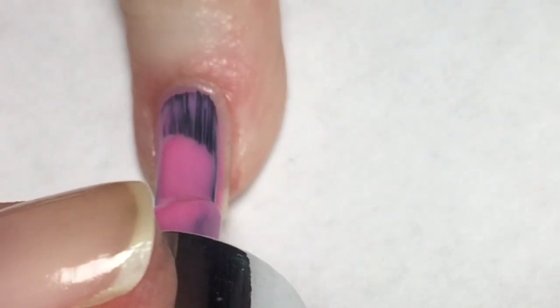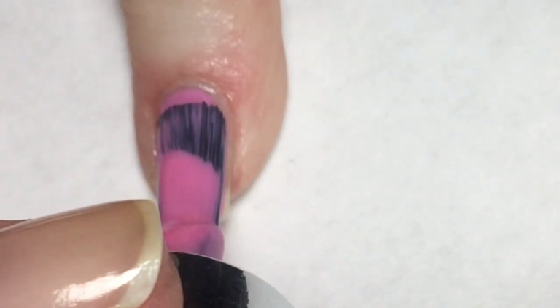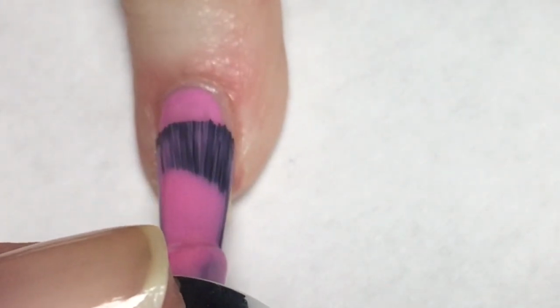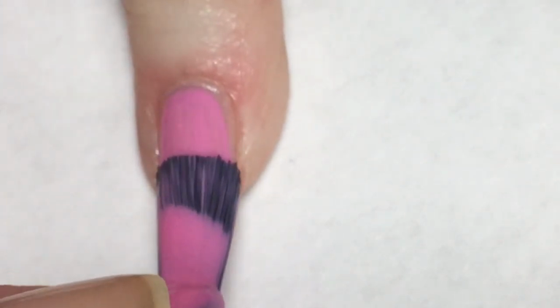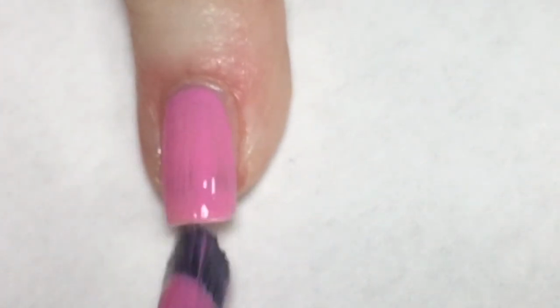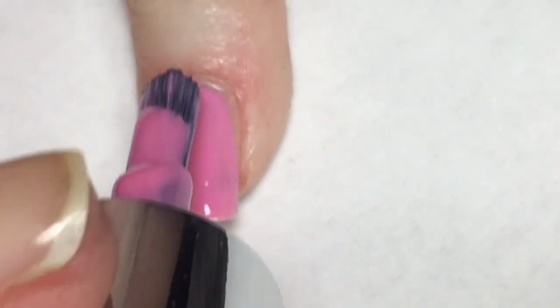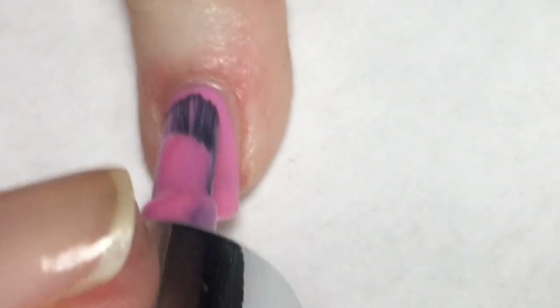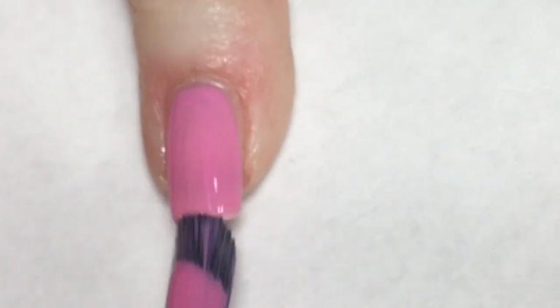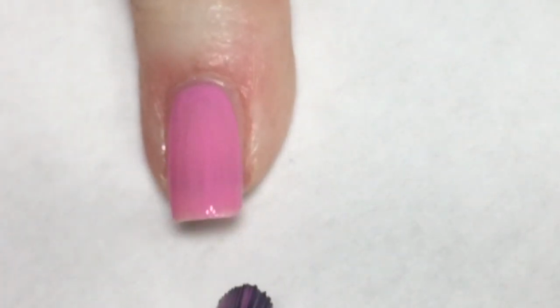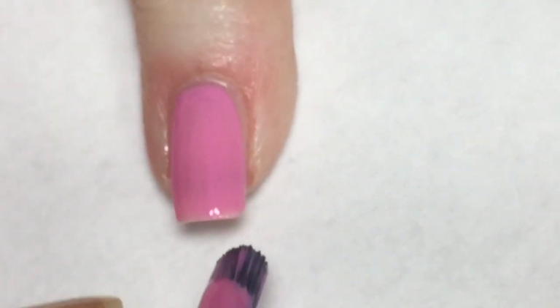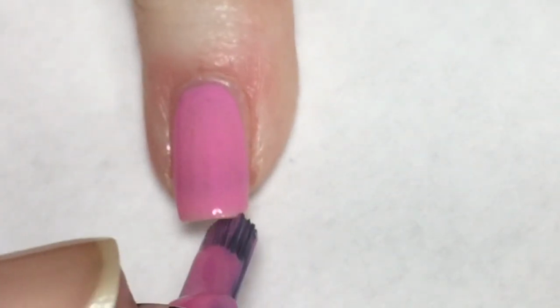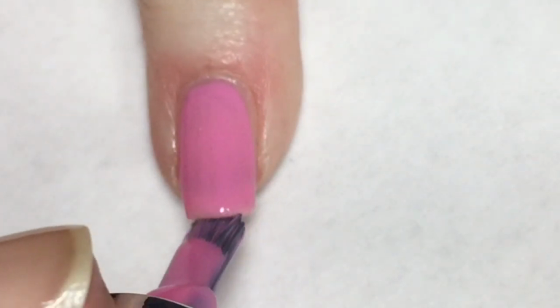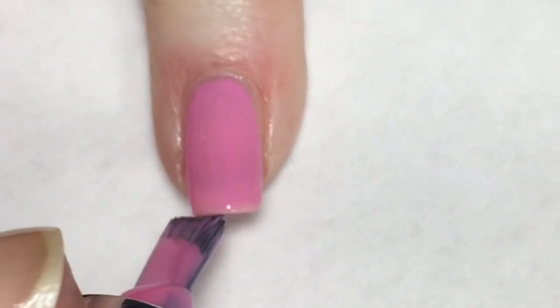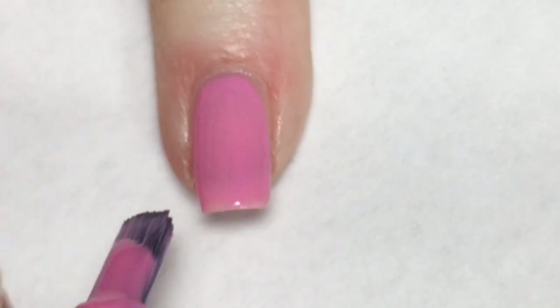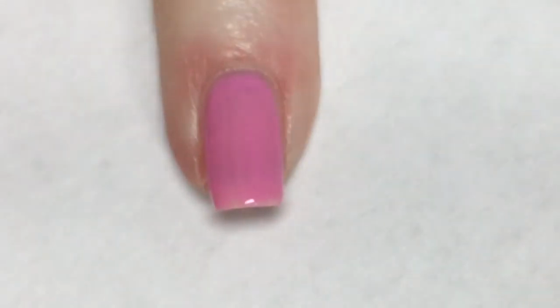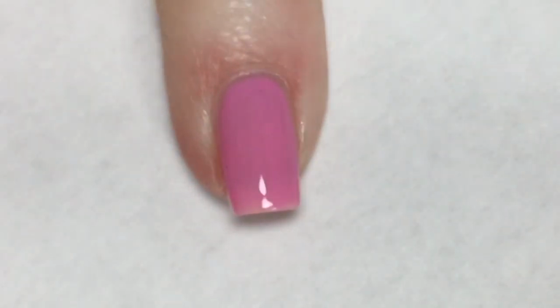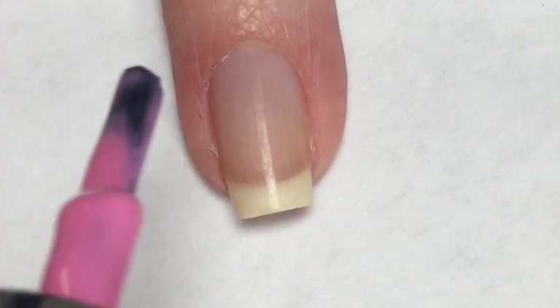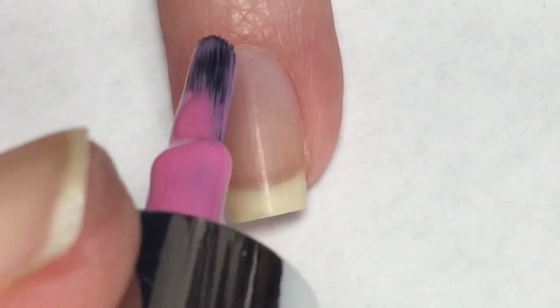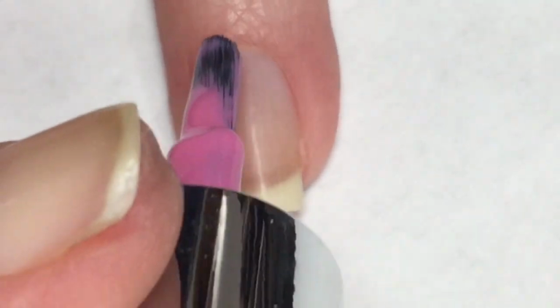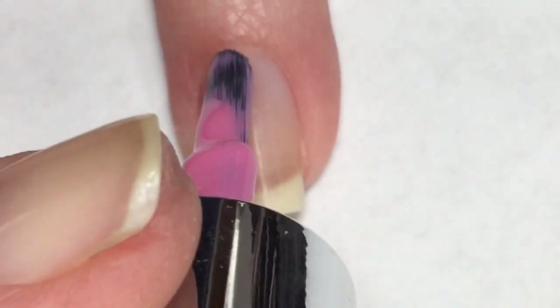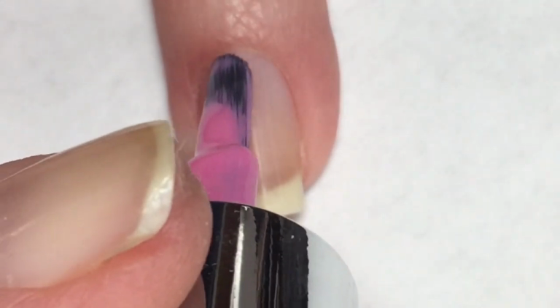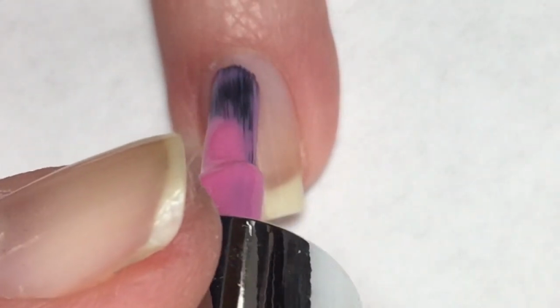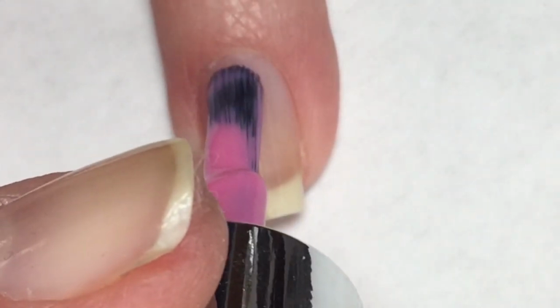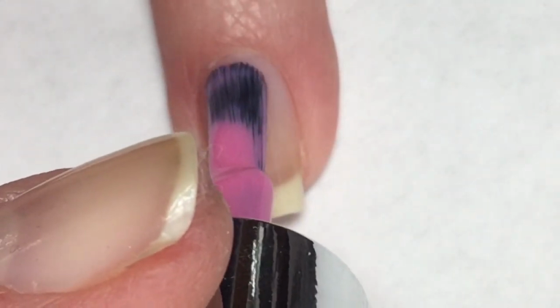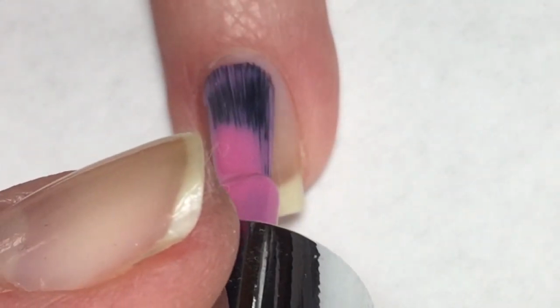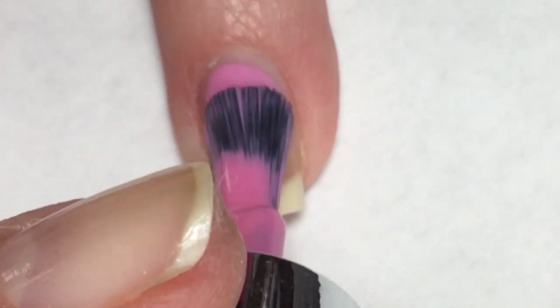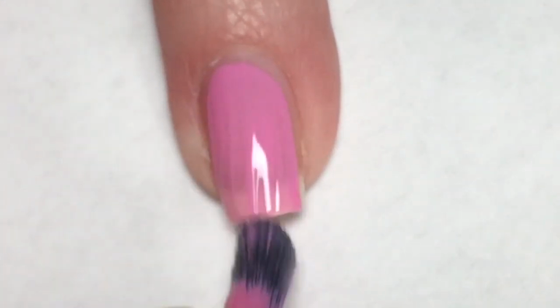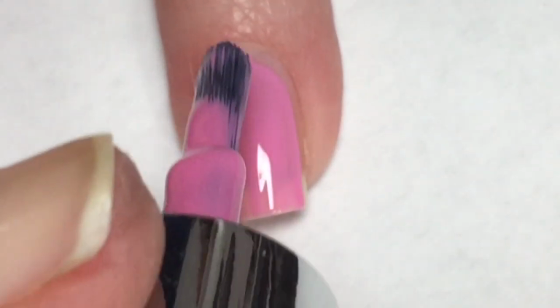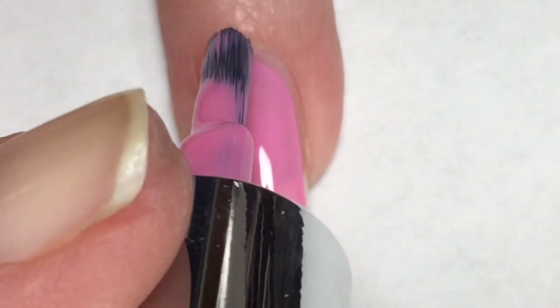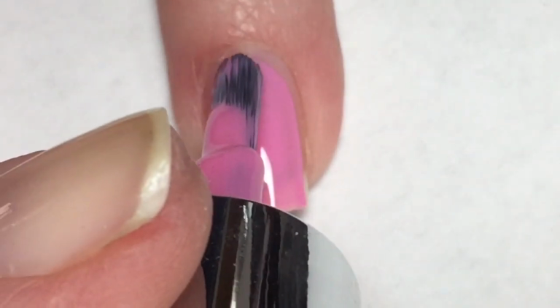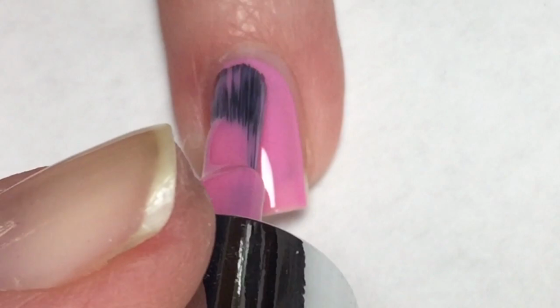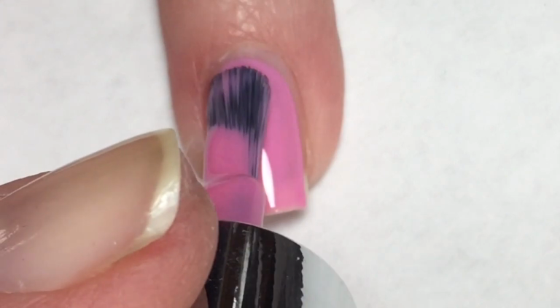Going in for the first coat, you can see that this polish is a tiny bit thin and there is some dragging and streakiness in it. So hopefully that will be remedied in the second coat.